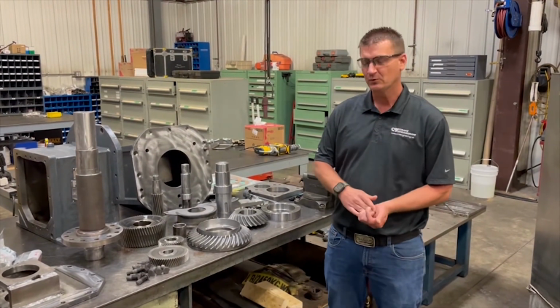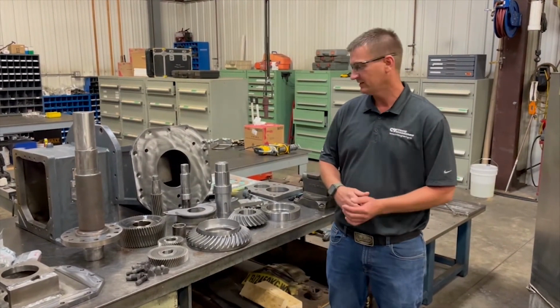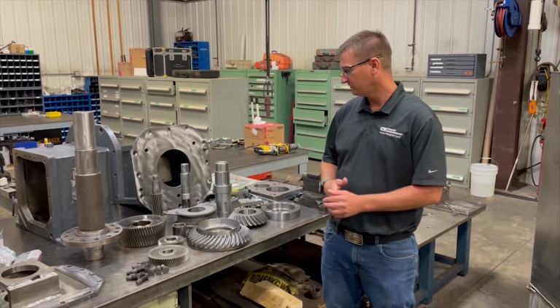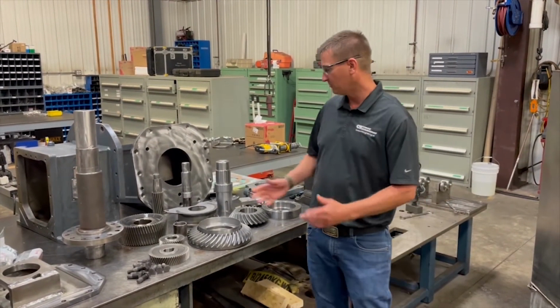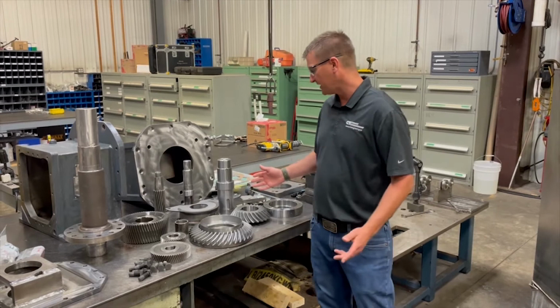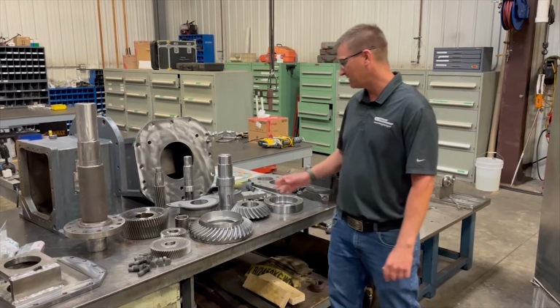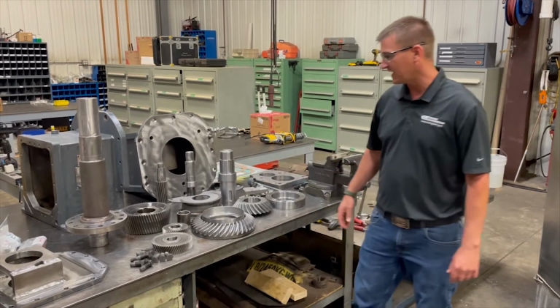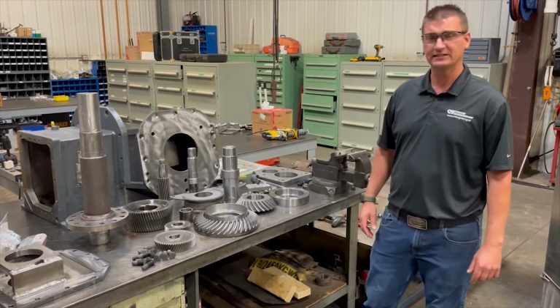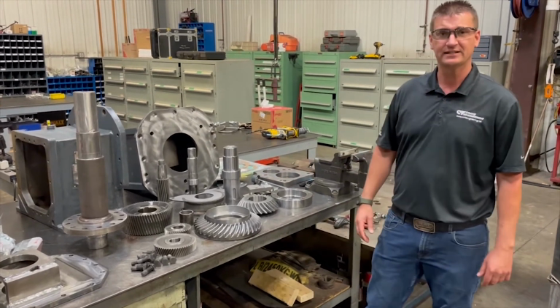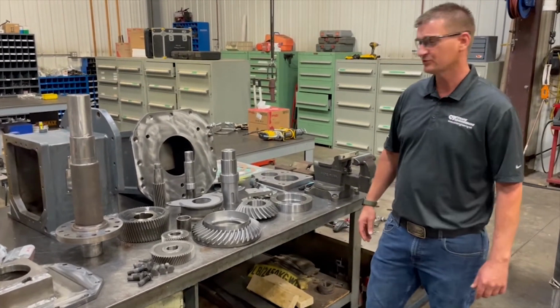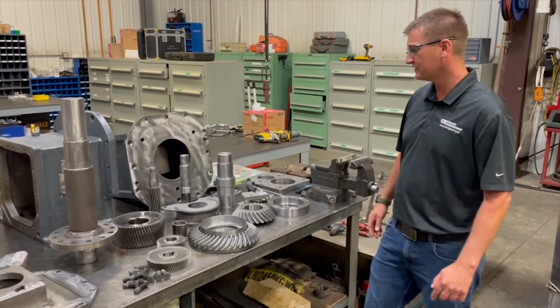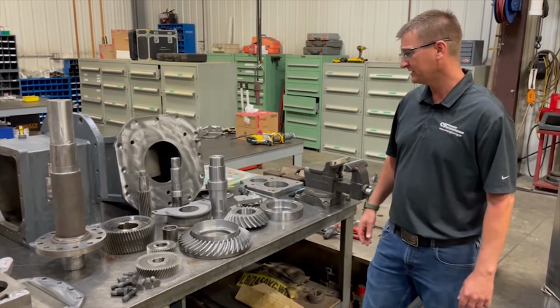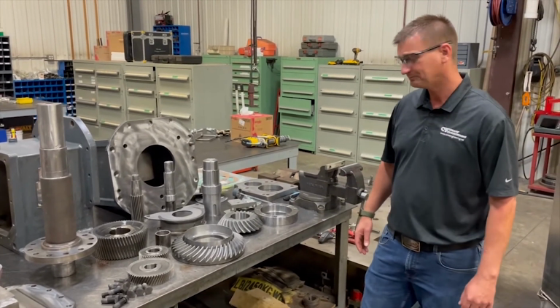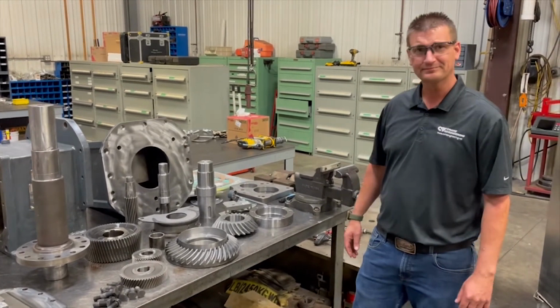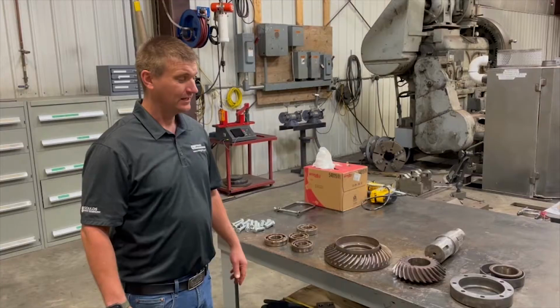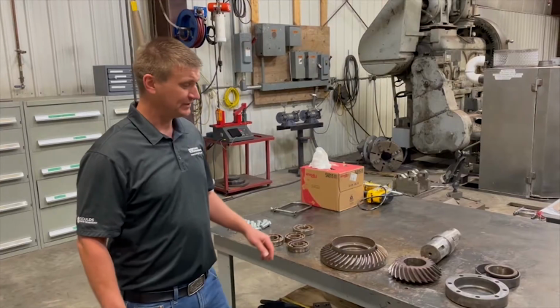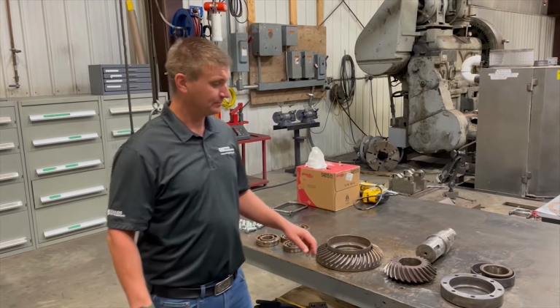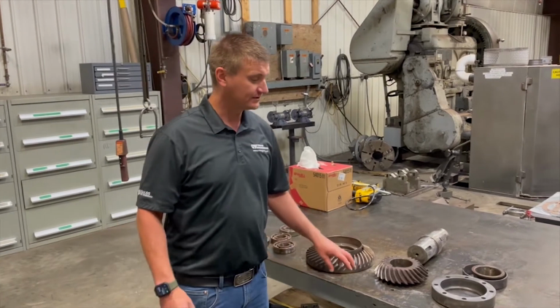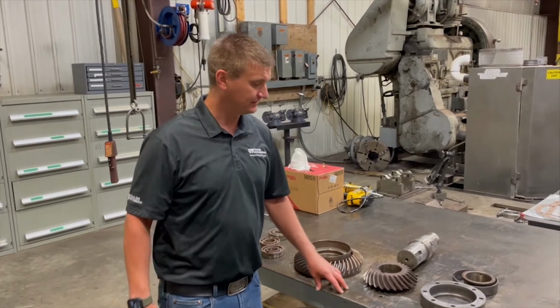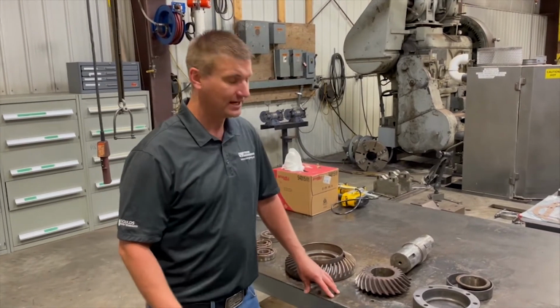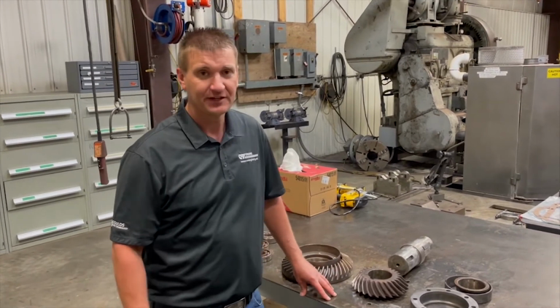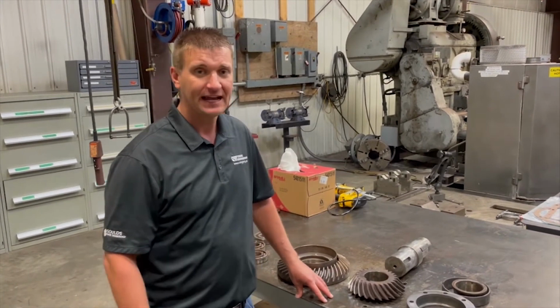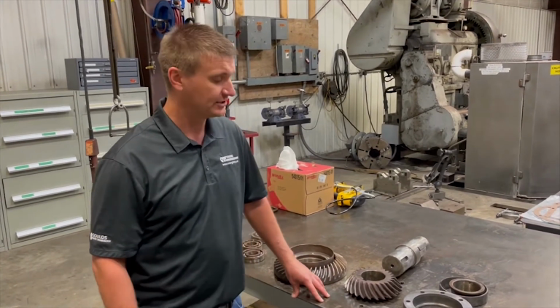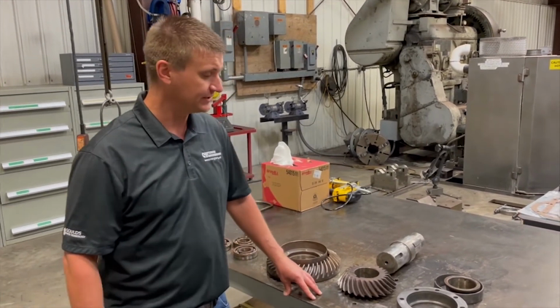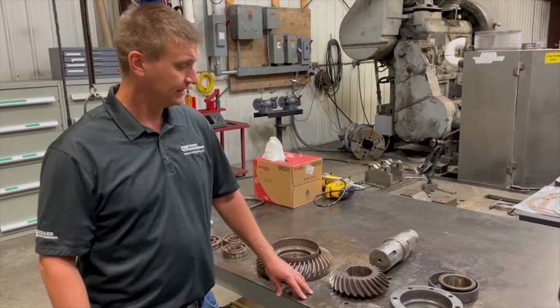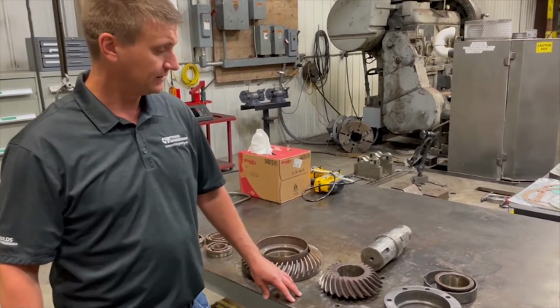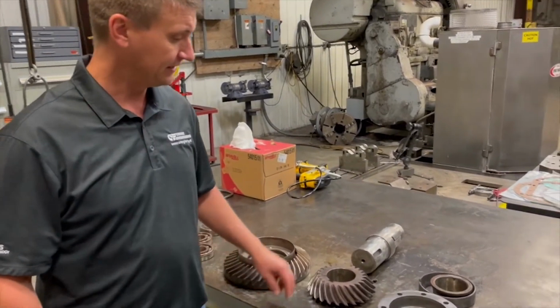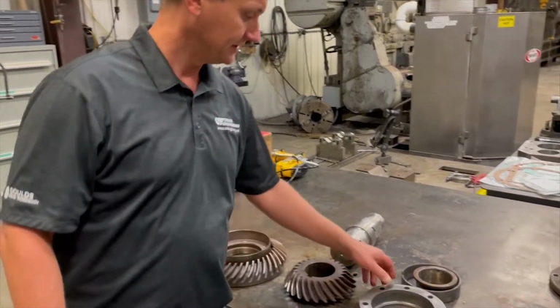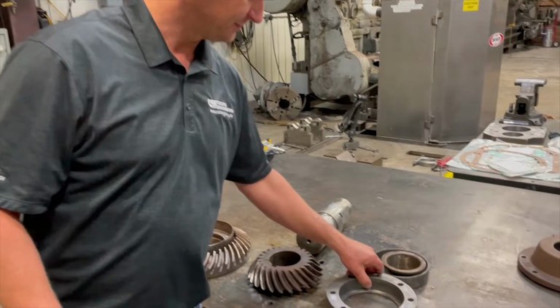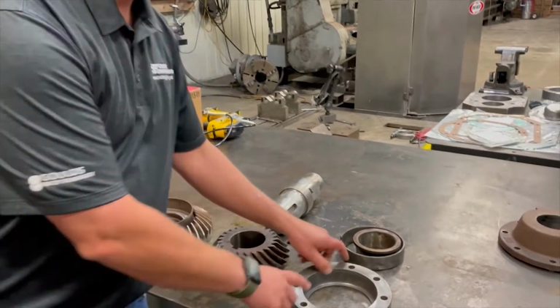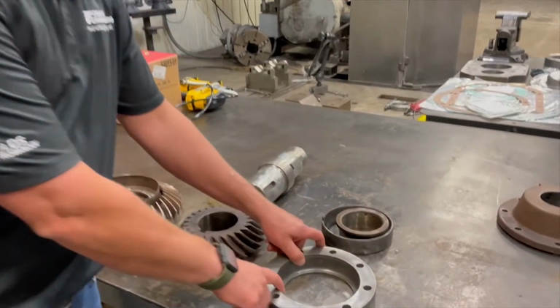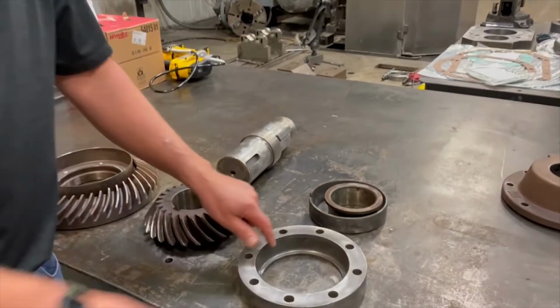We laid all the parts off, they've been inspected, cleaned, and now it's ready for assembly. On this particular box, we had a cause of failure: a lack of lubrication. The bearings ultimately spun in the housing.